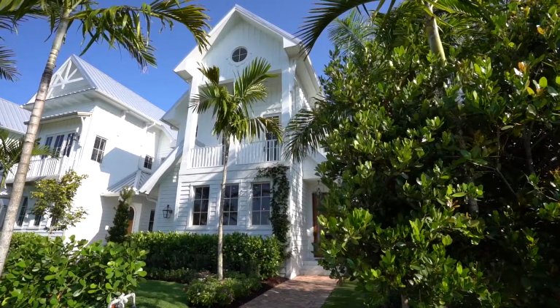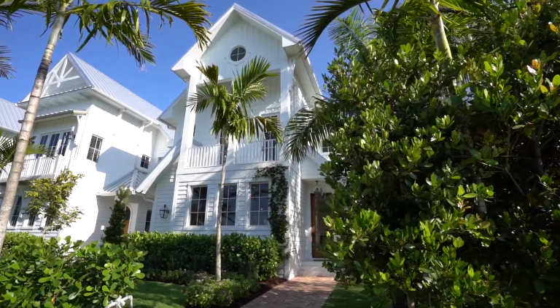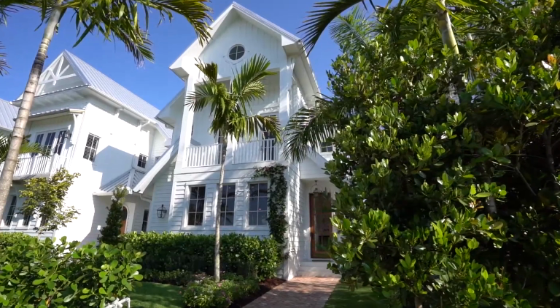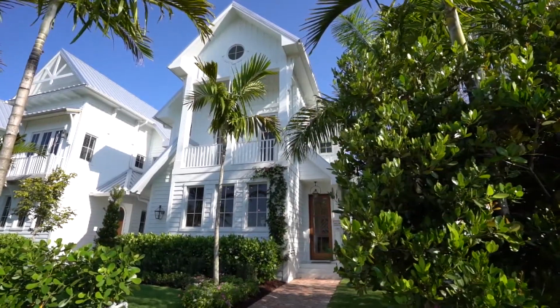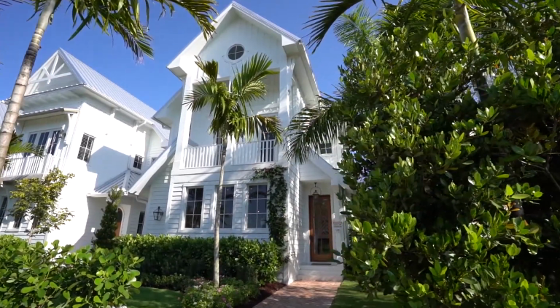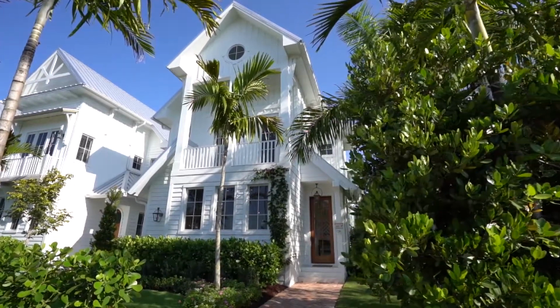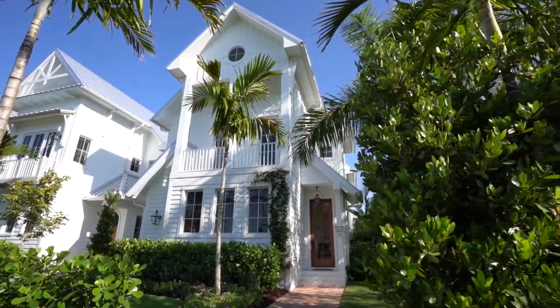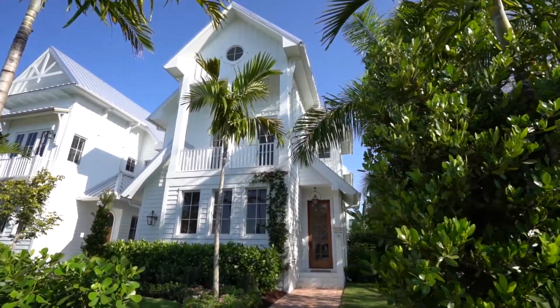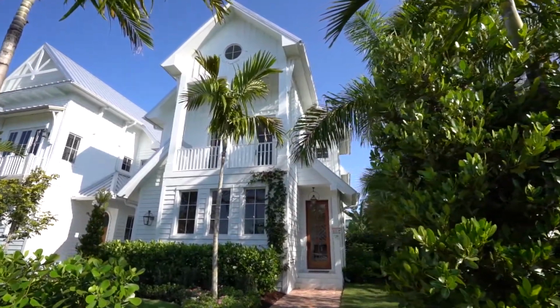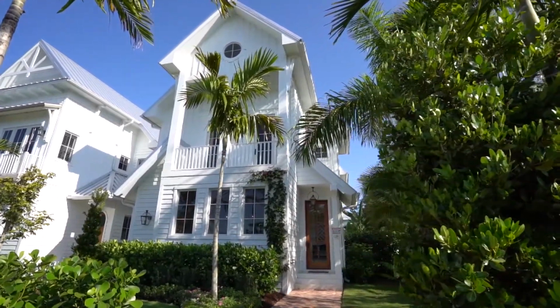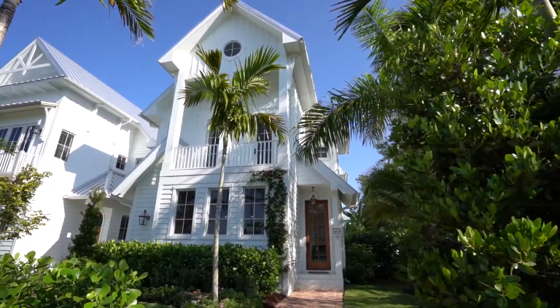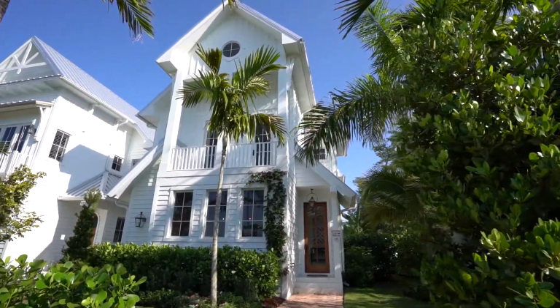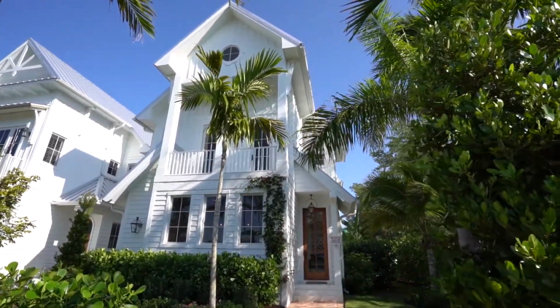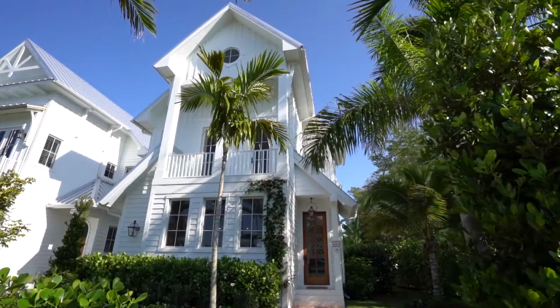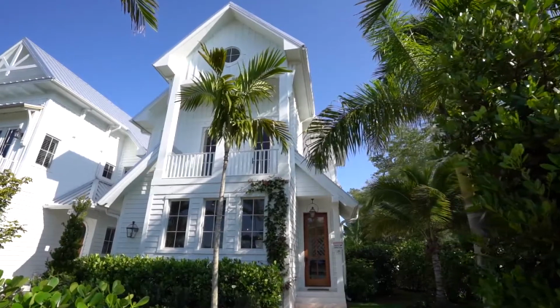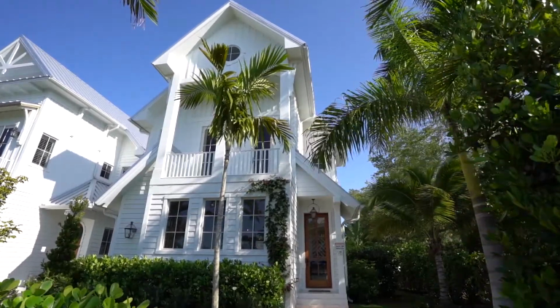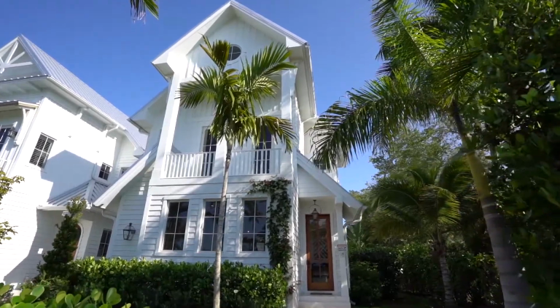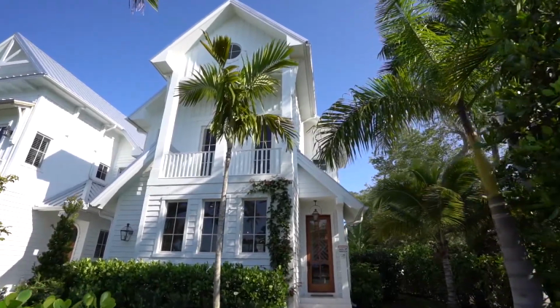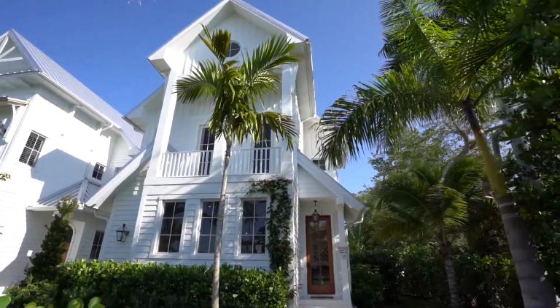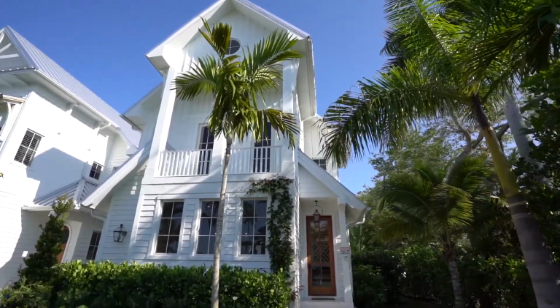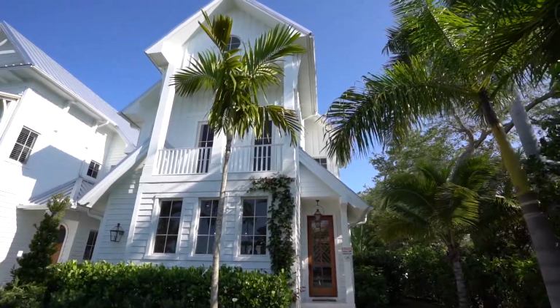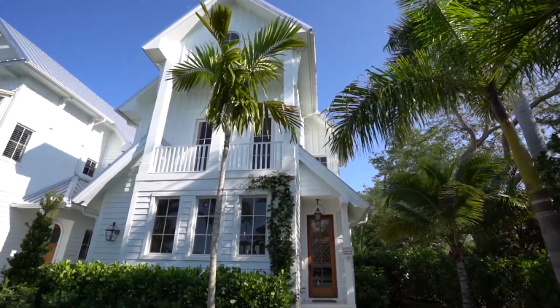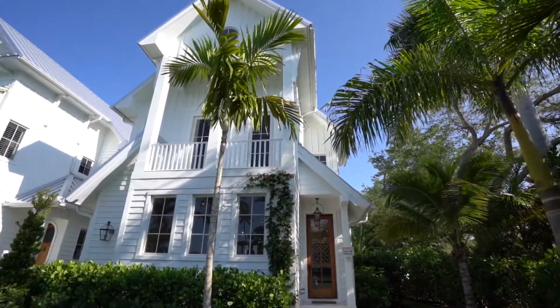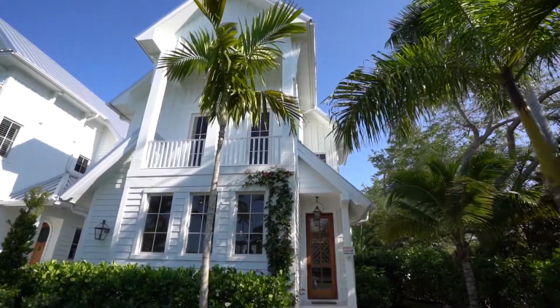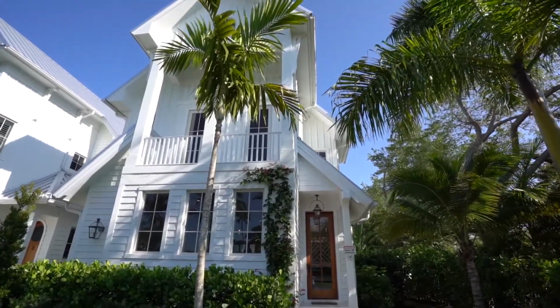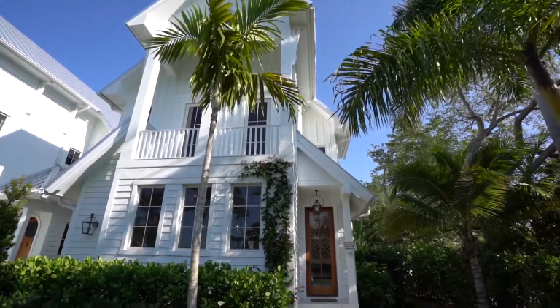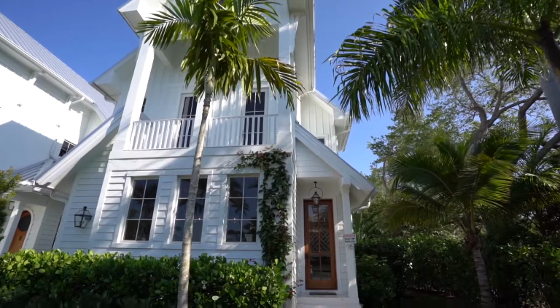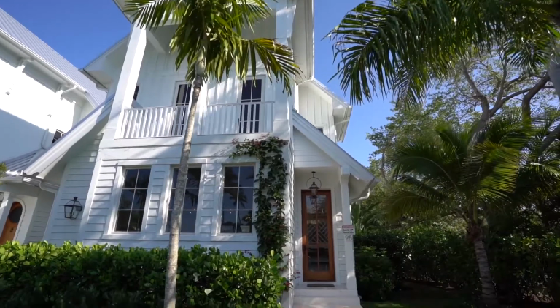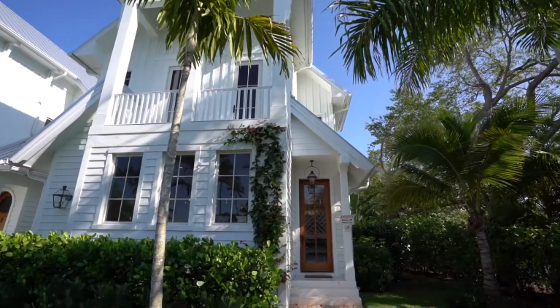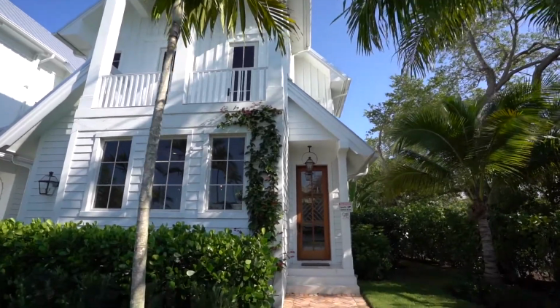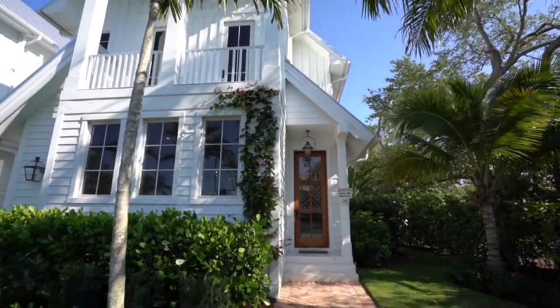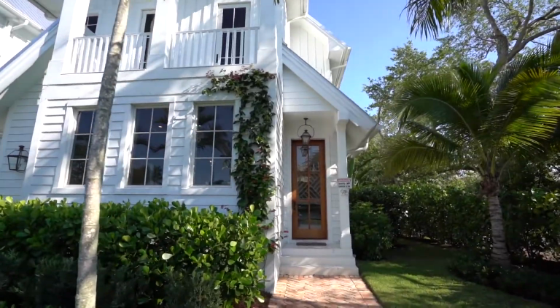Introducing Windward, the third home of the Harbor Village Trio, is also a Kristen Williams design. Effortless elegance and casual coastal chic combine in this newly constructed Old Naples home.